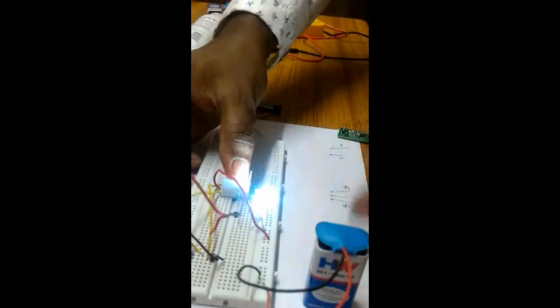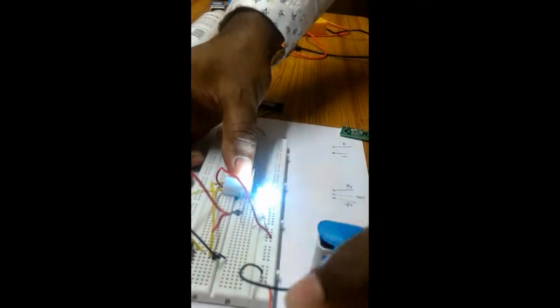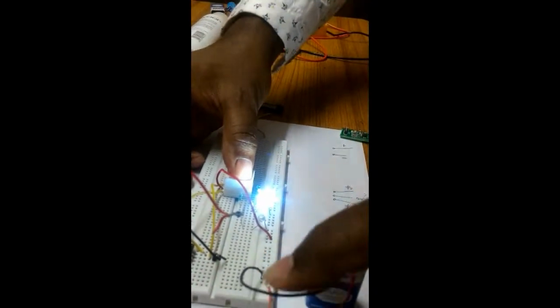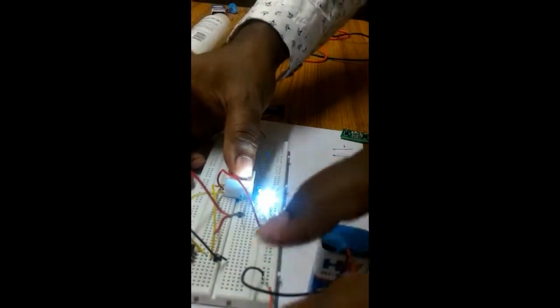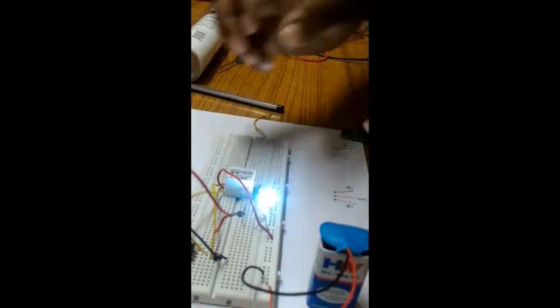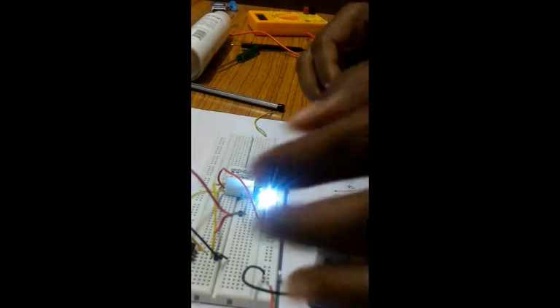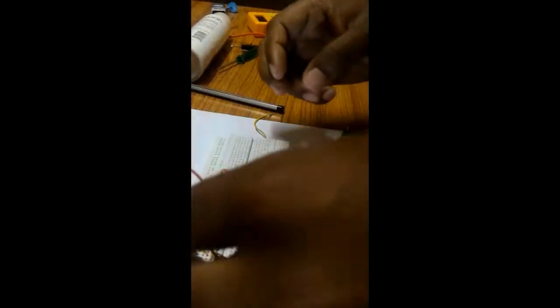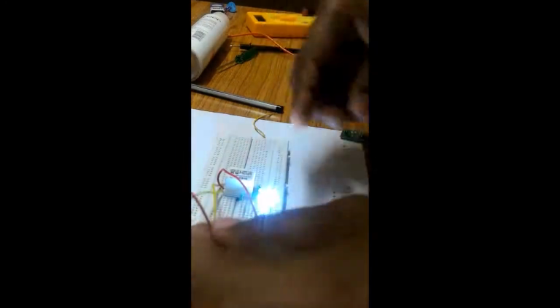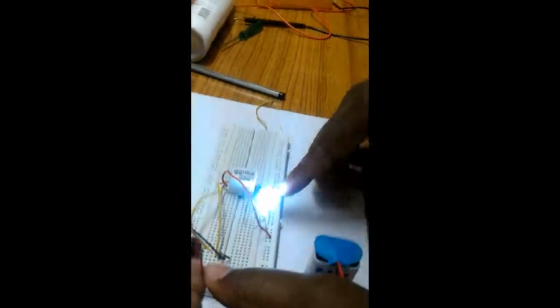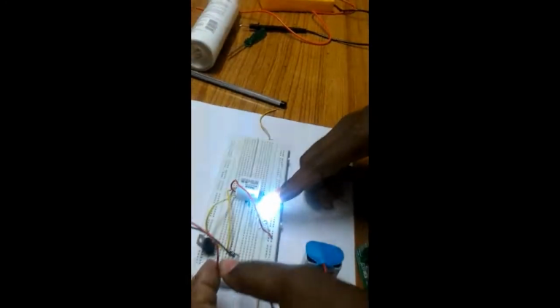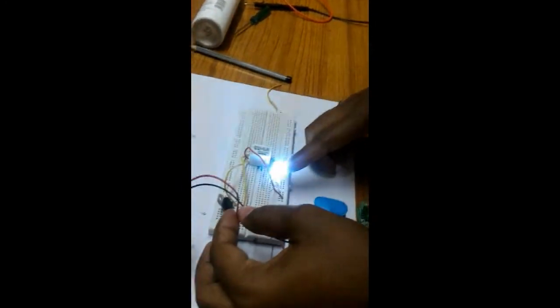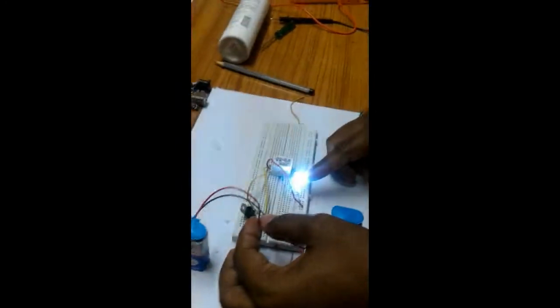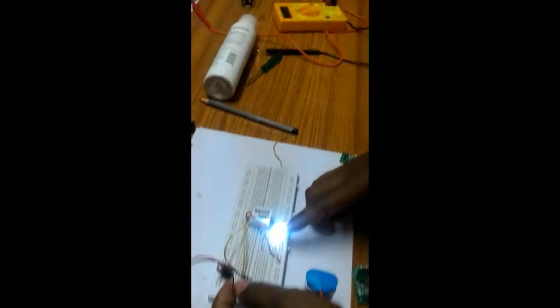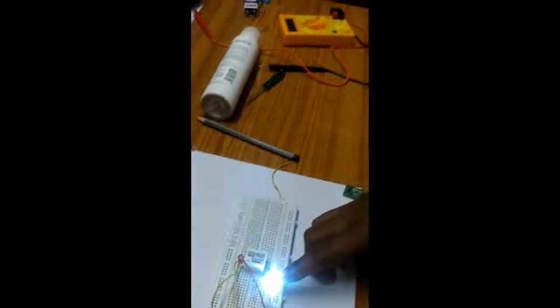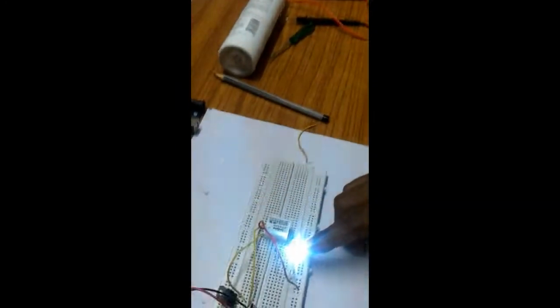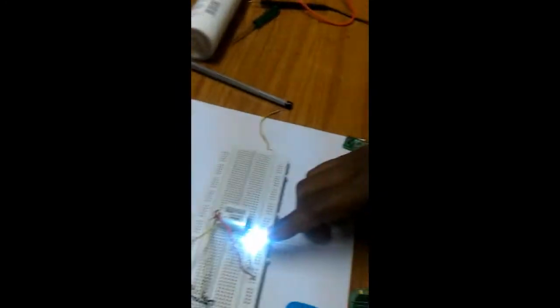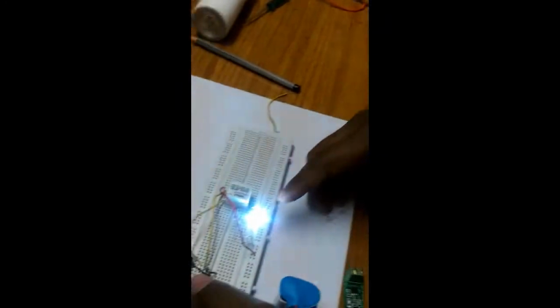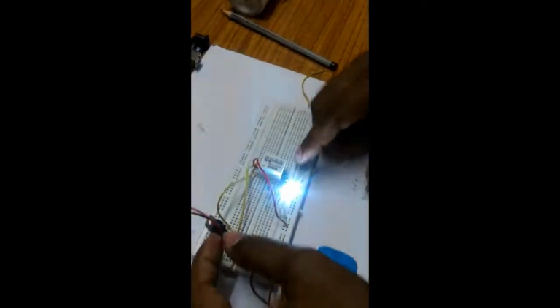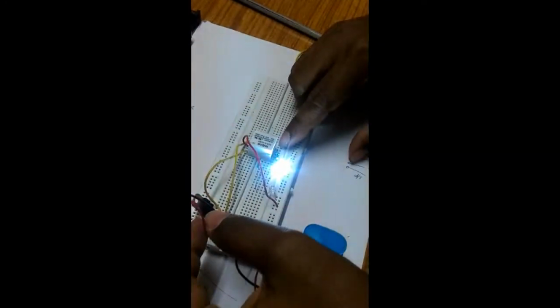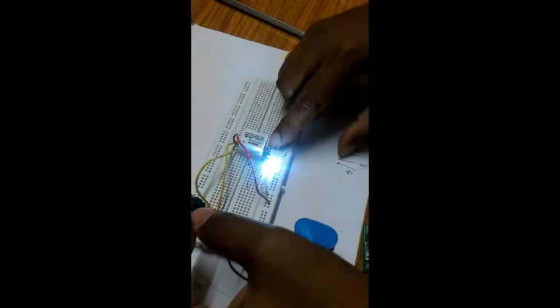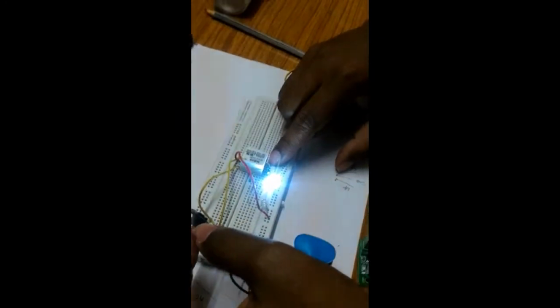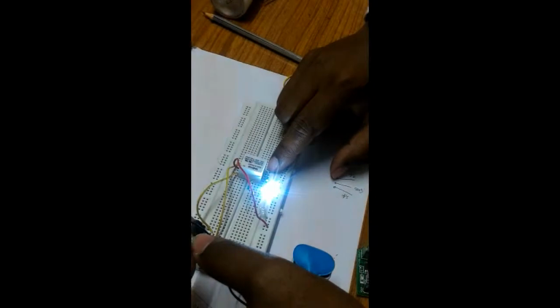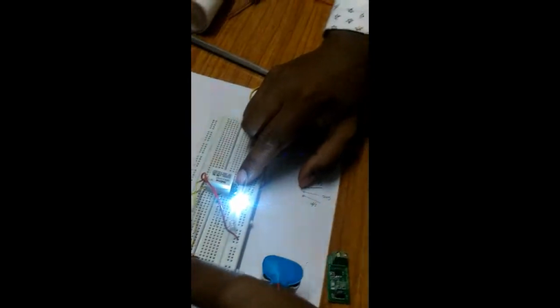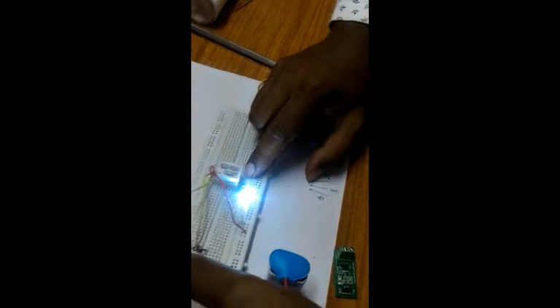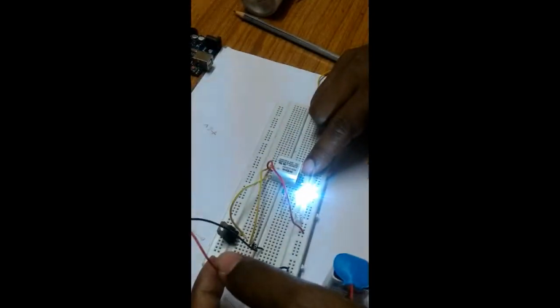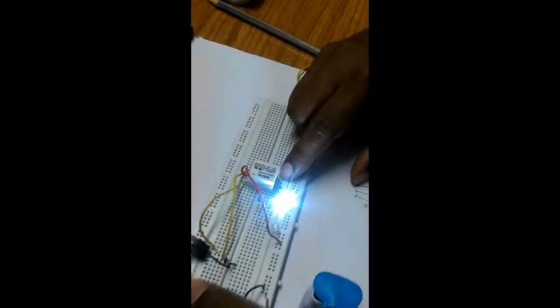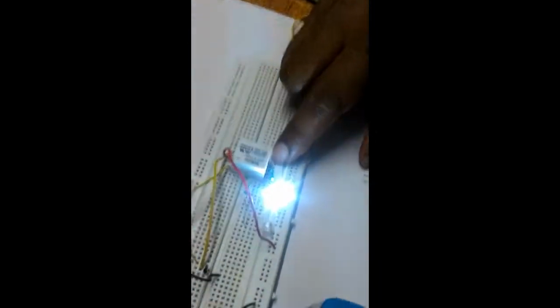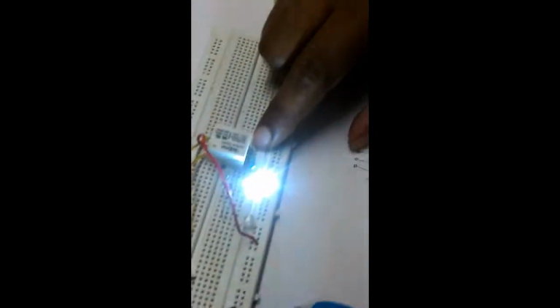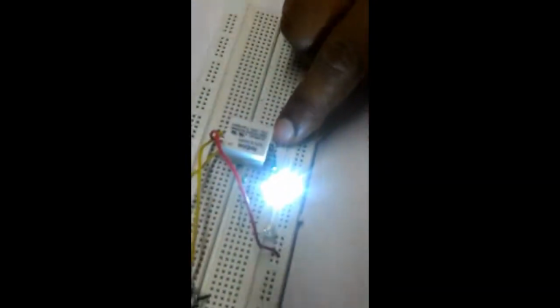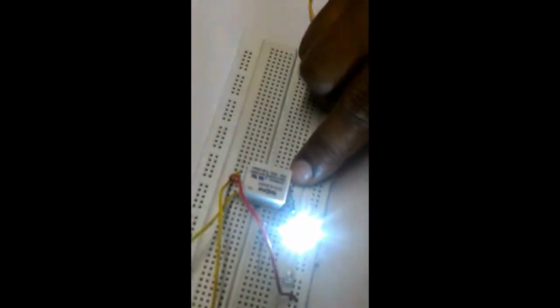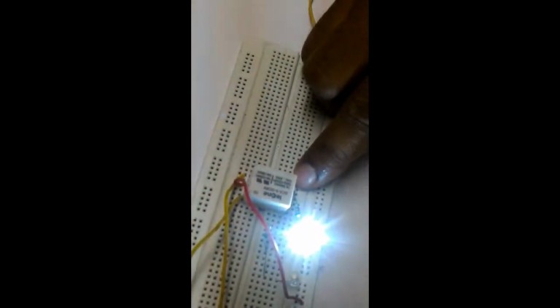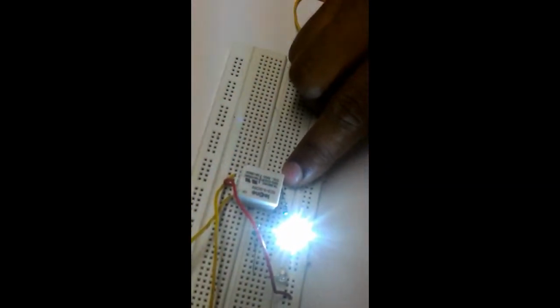Here we see that this LED is glowing. That means this point is the NC point — that is normally closed.